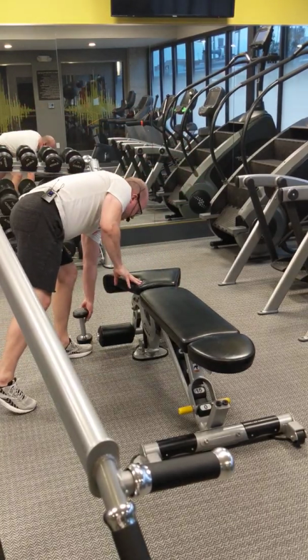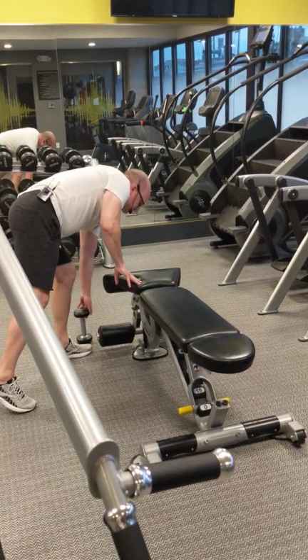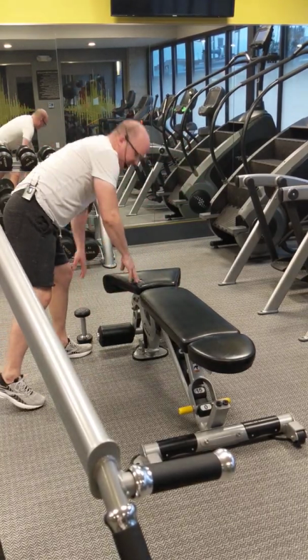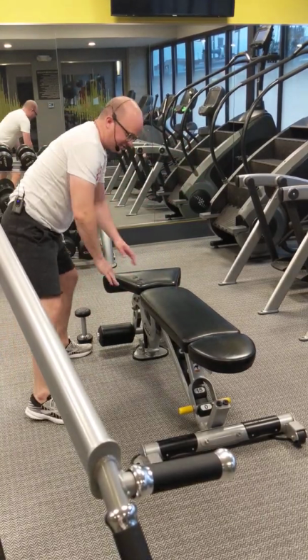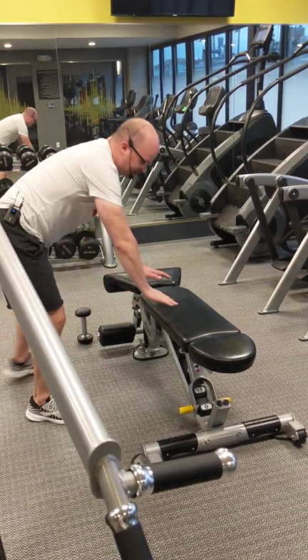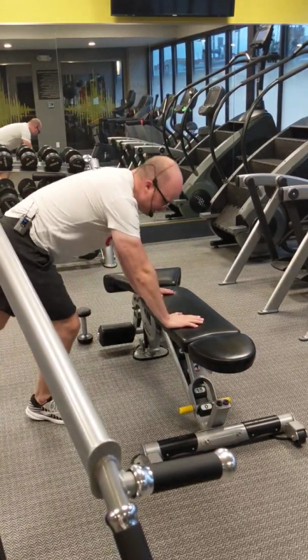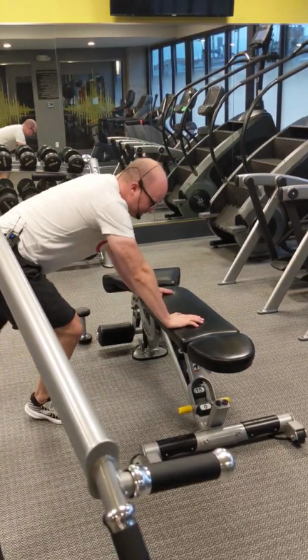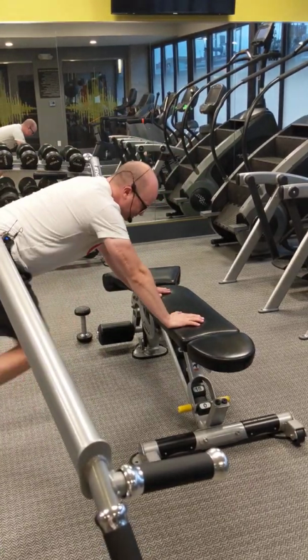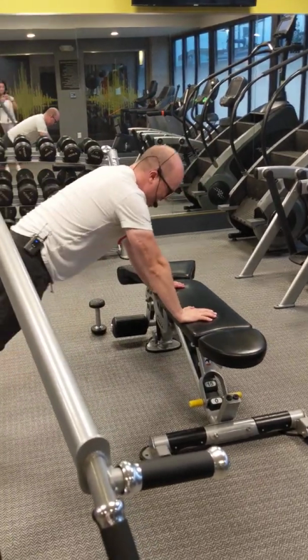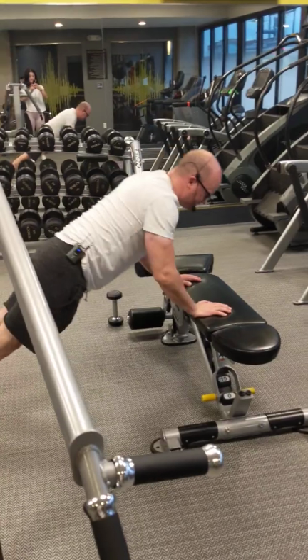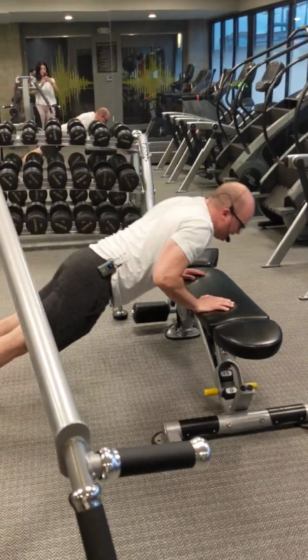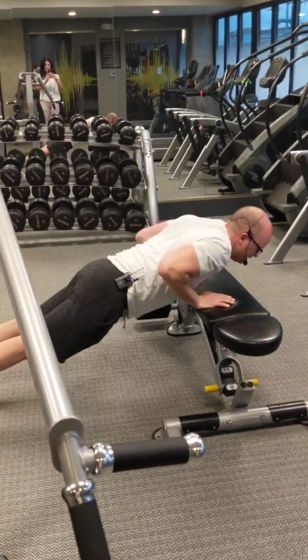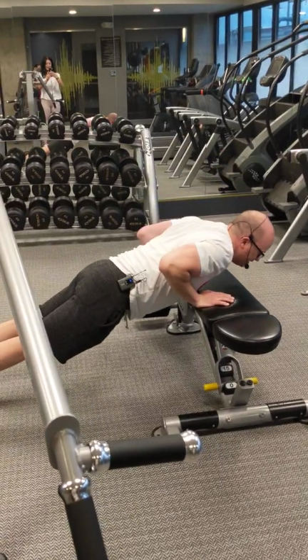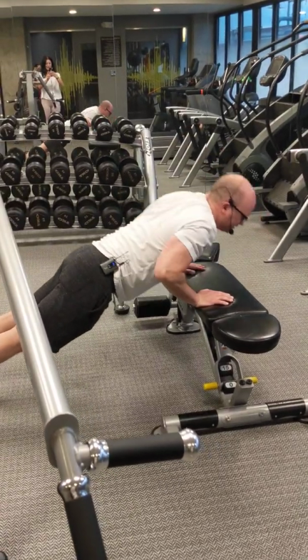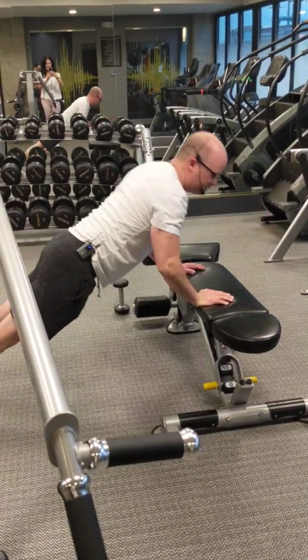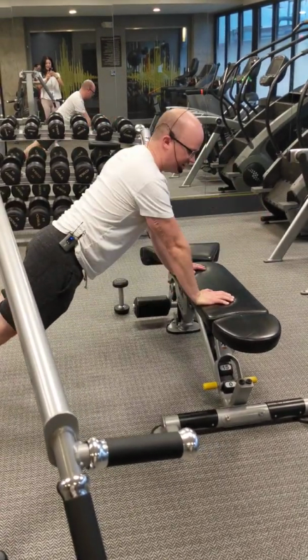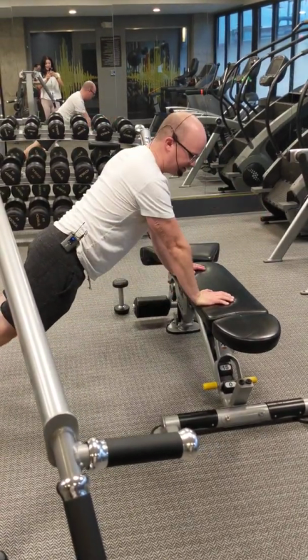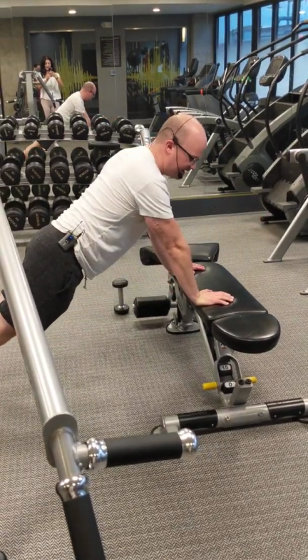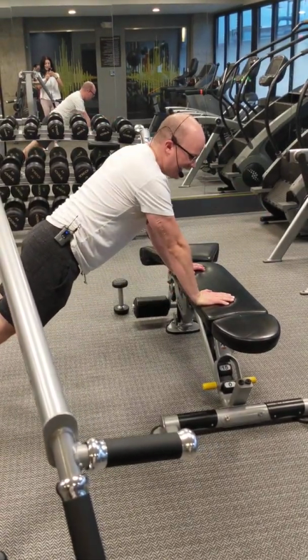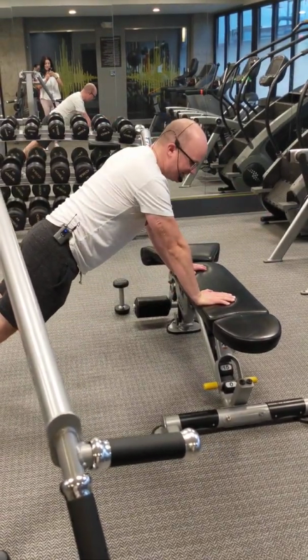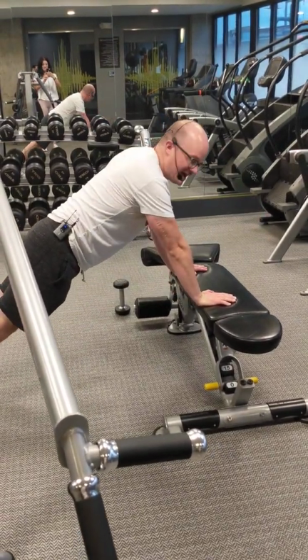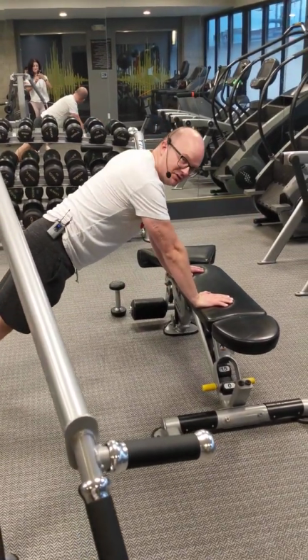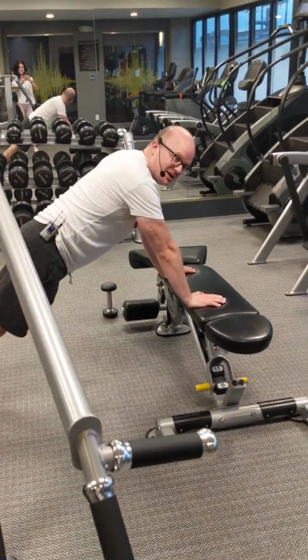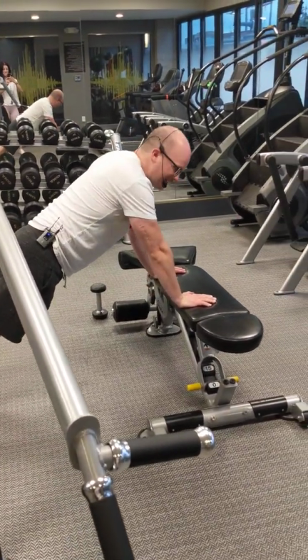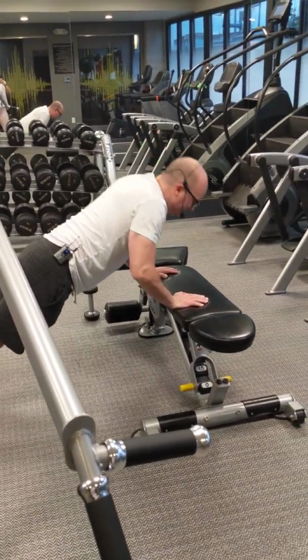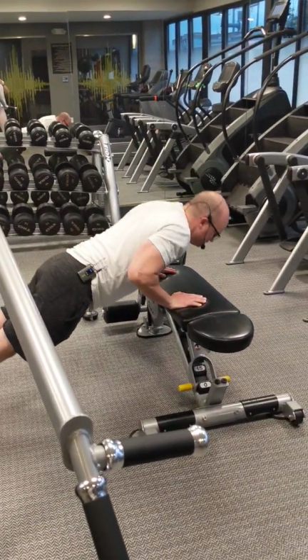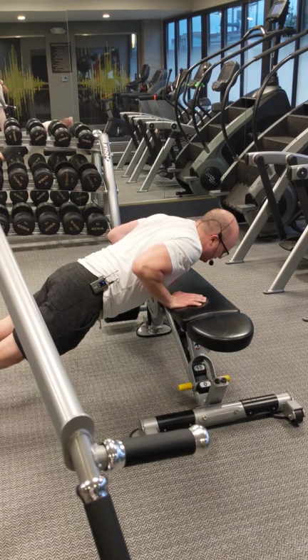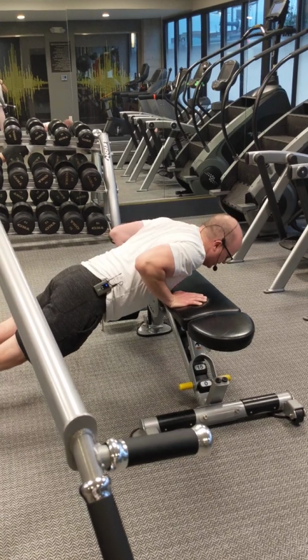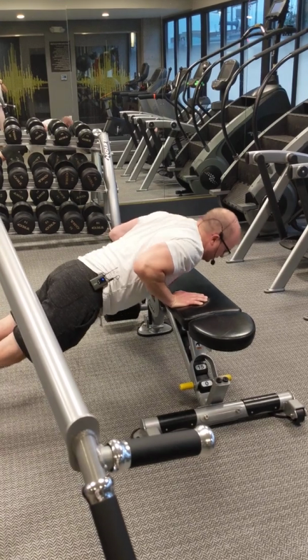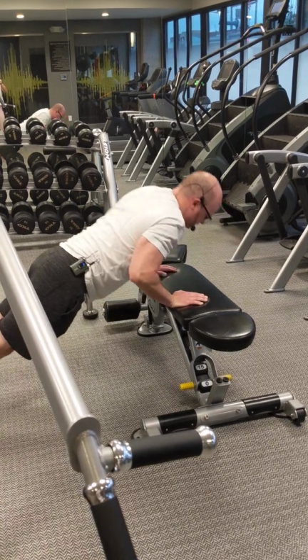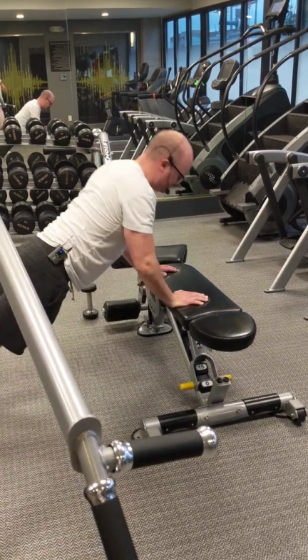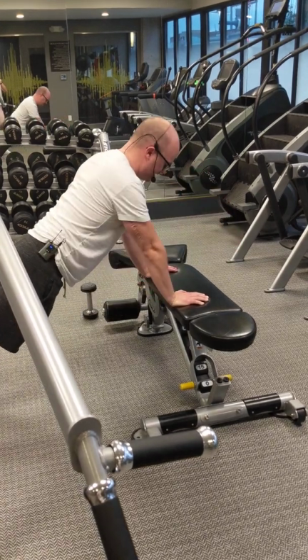Closed-chain for the tricep: doing some push-ups. Closed-chained activity. Hands are not moving — my body is moving. Just like that.